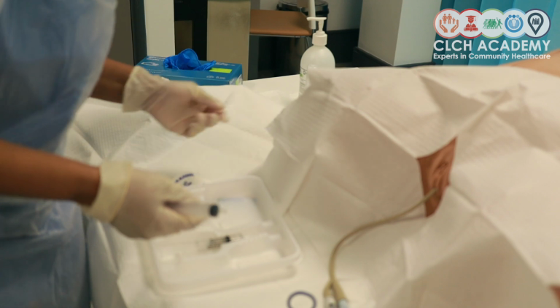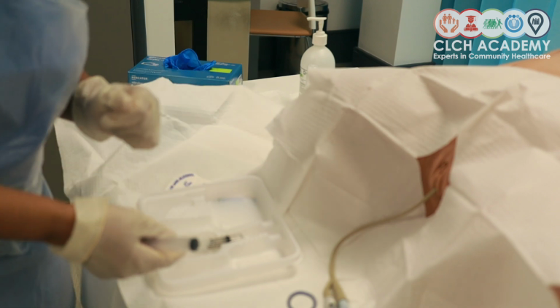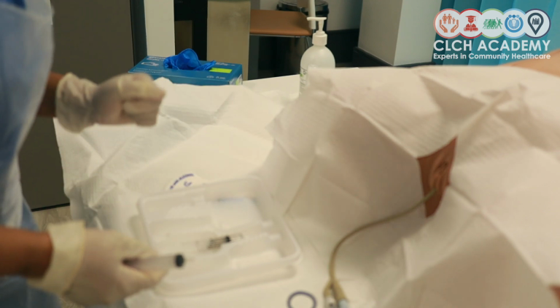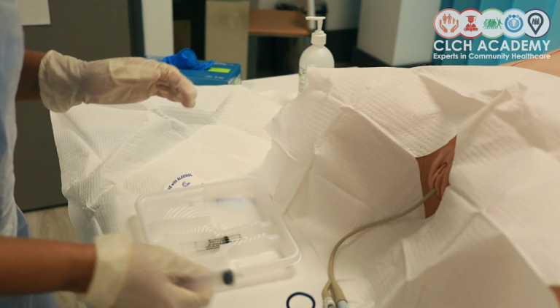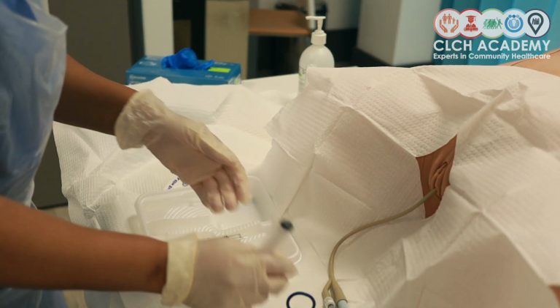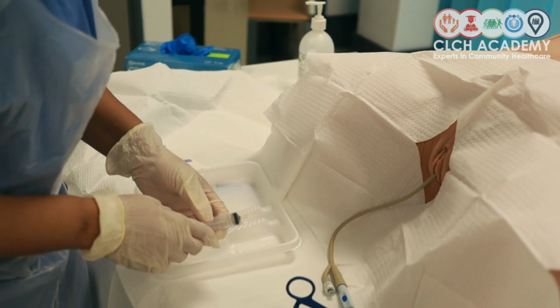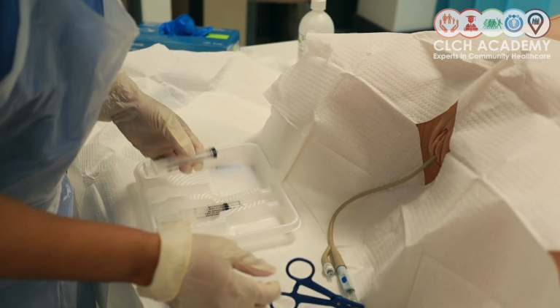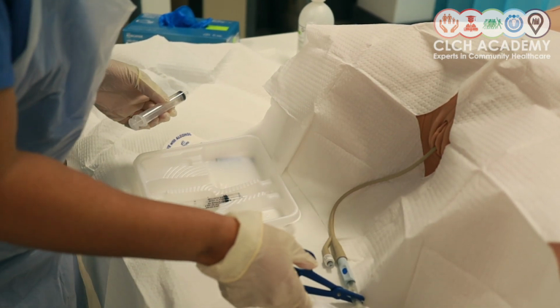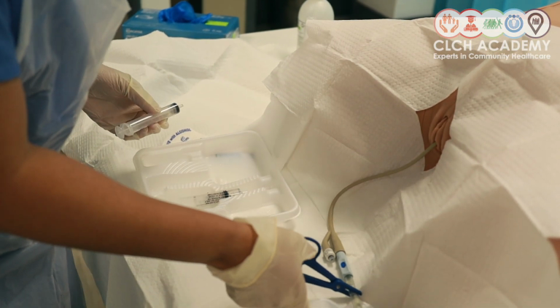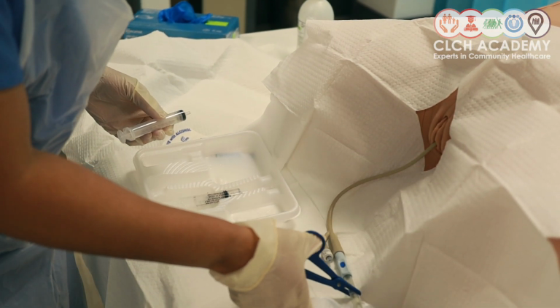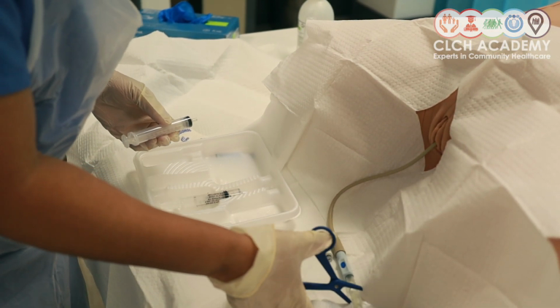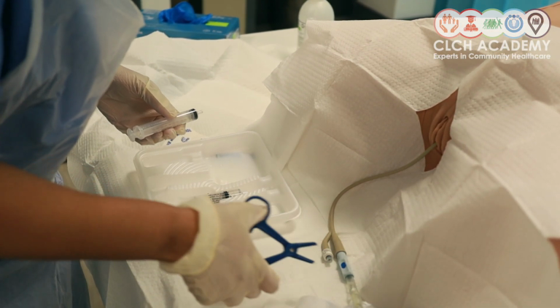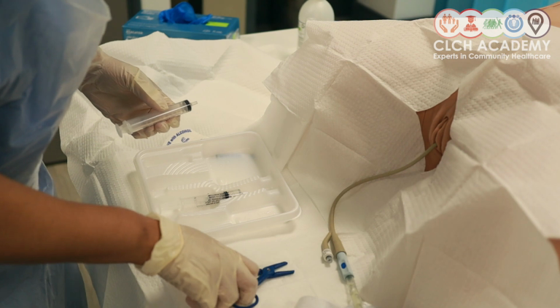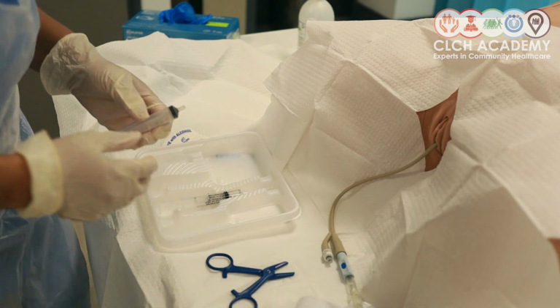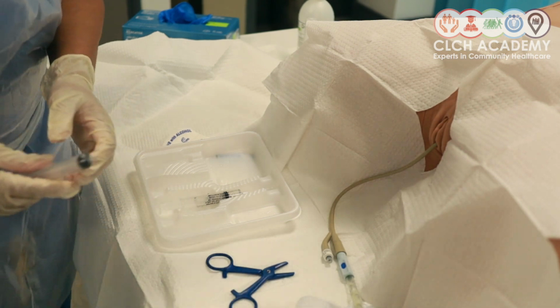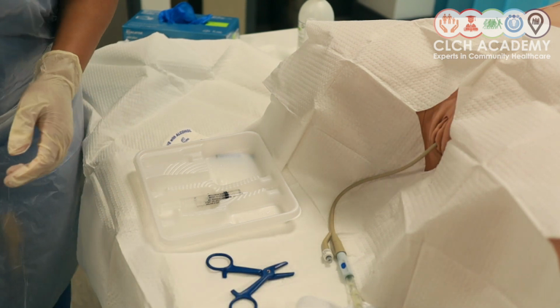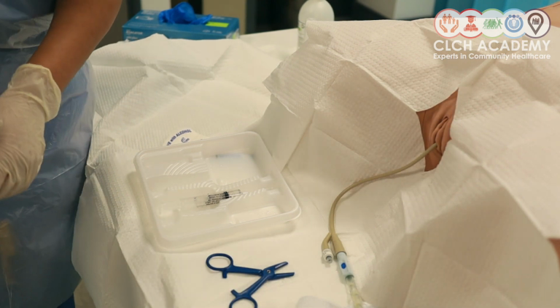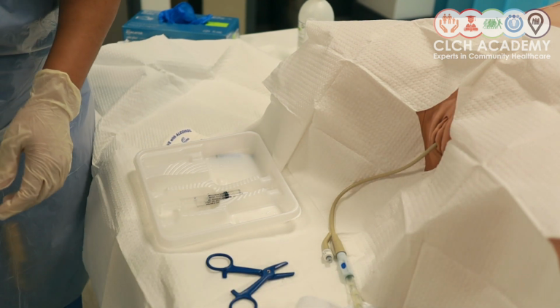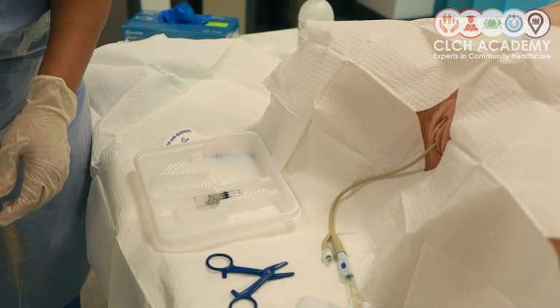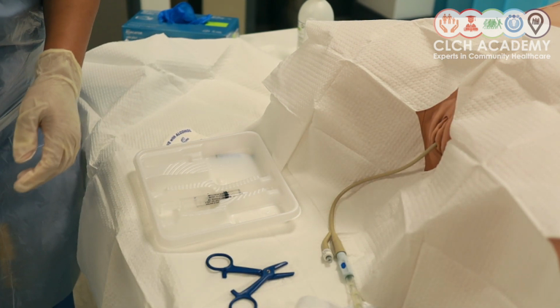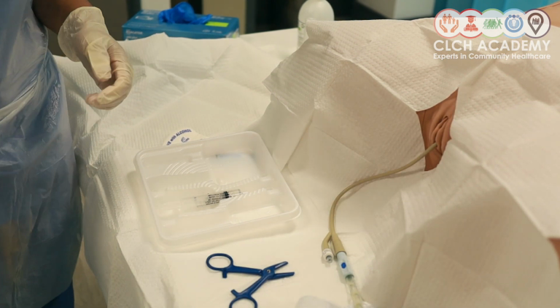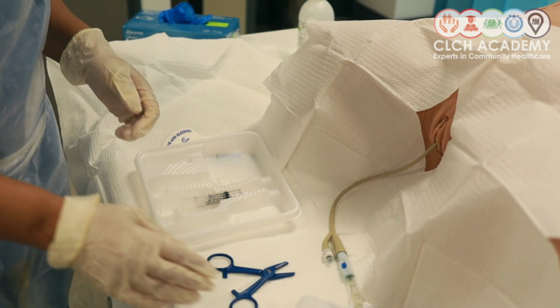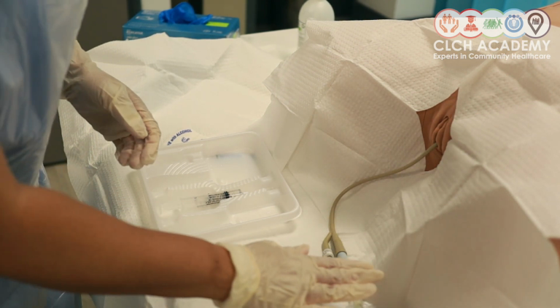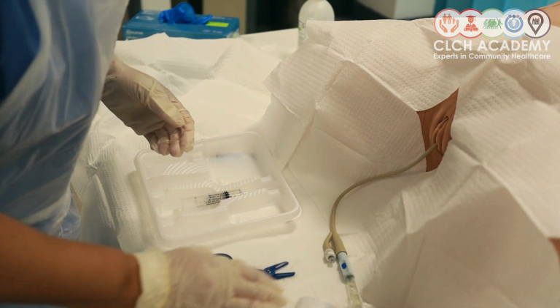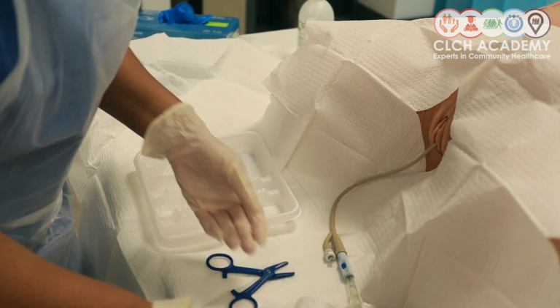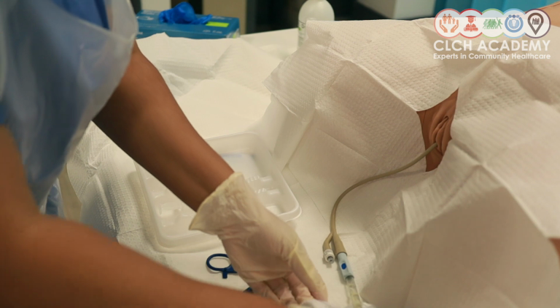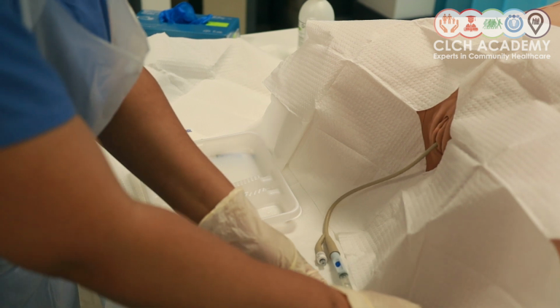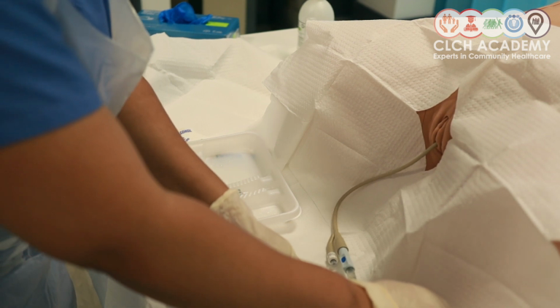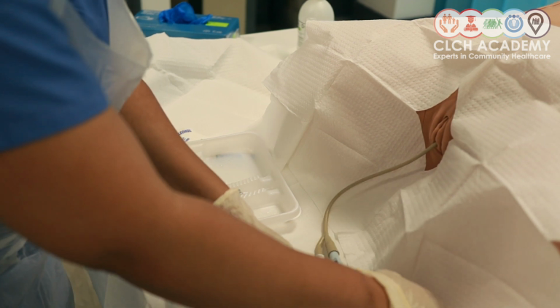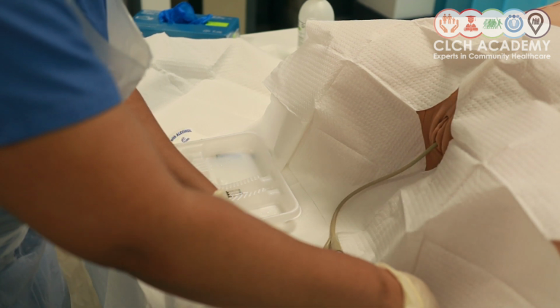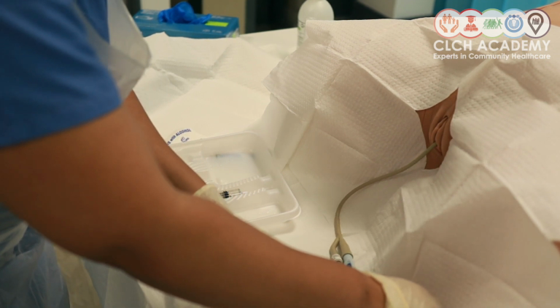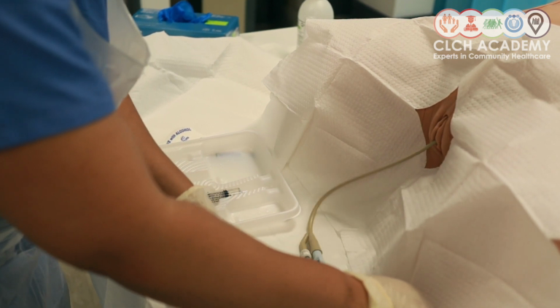Then send it off to pathology. Having collected my sample, I would then remember to release my clamp, because I don't want my patient to have a blocked catheter because I've left the clamp in situ.